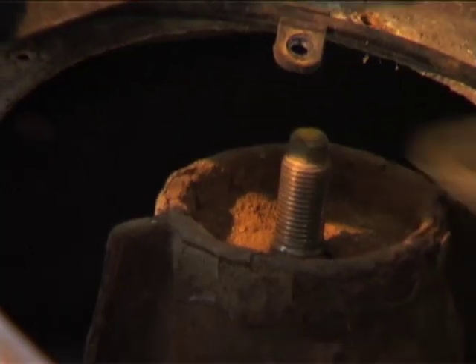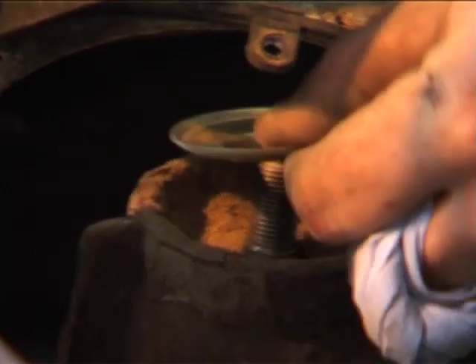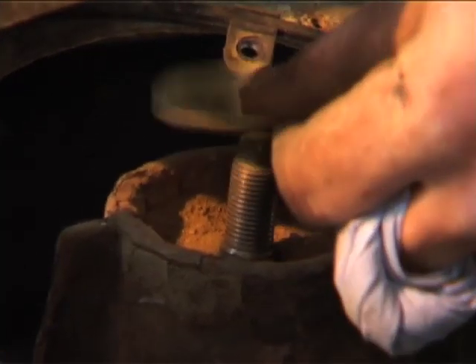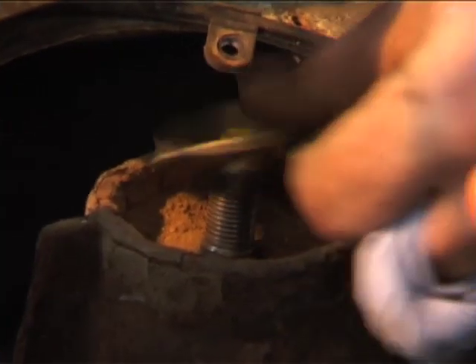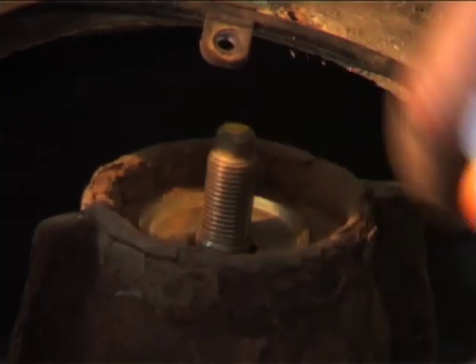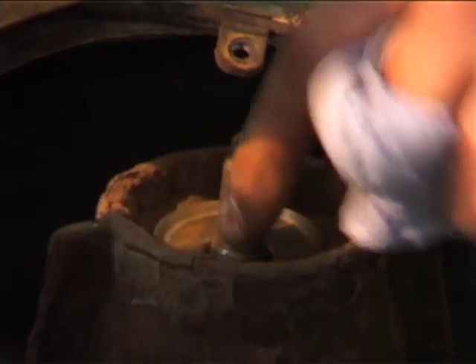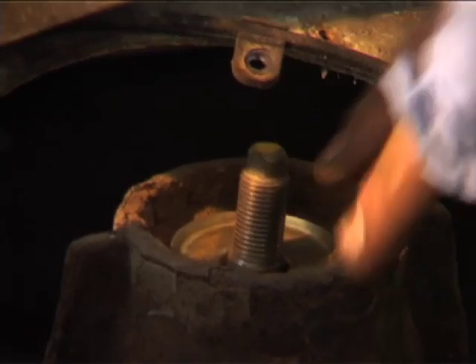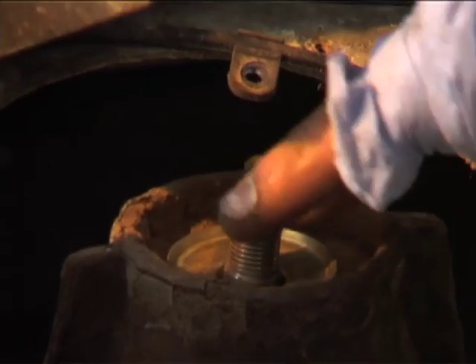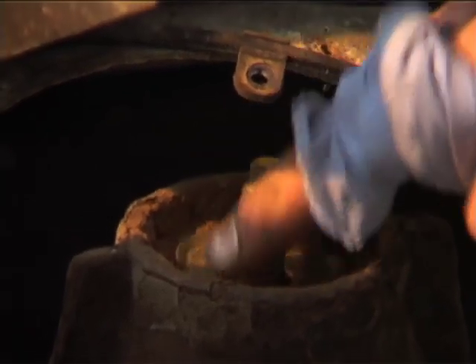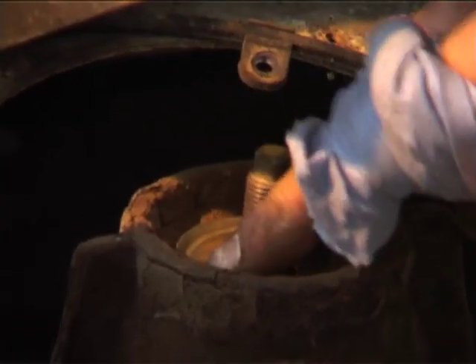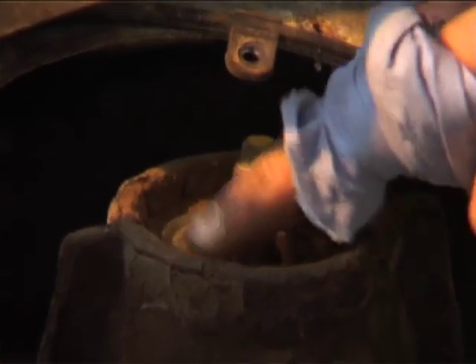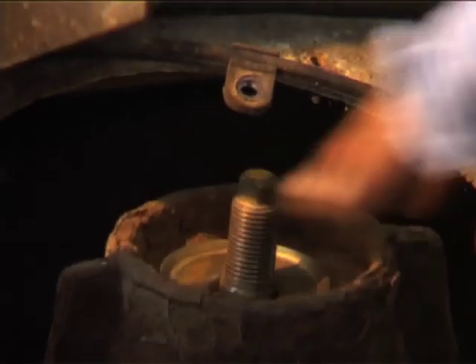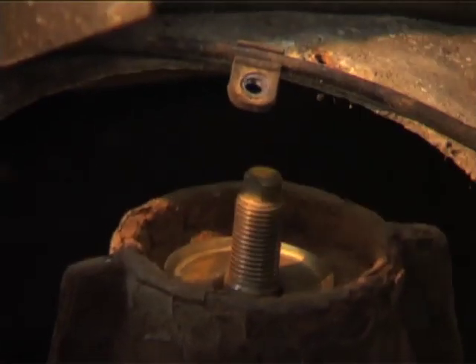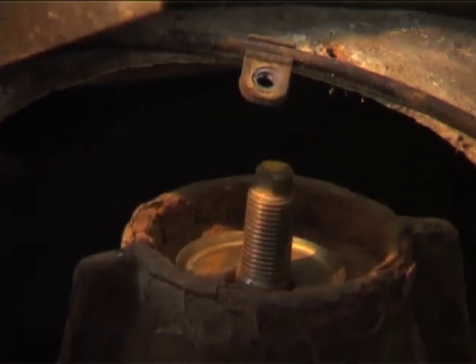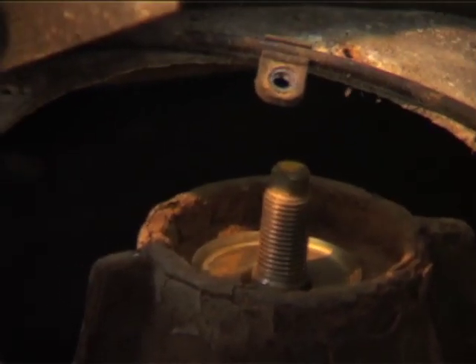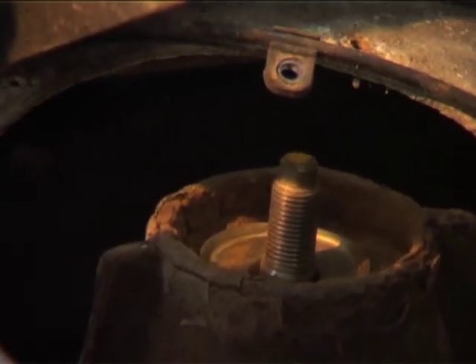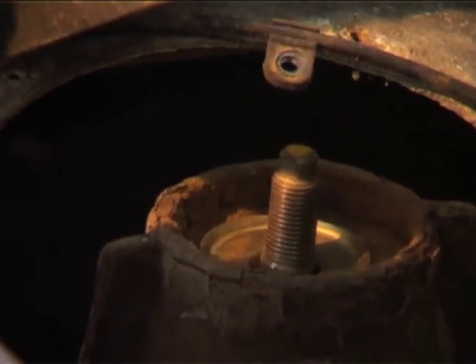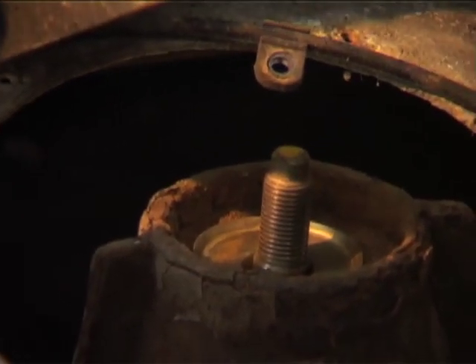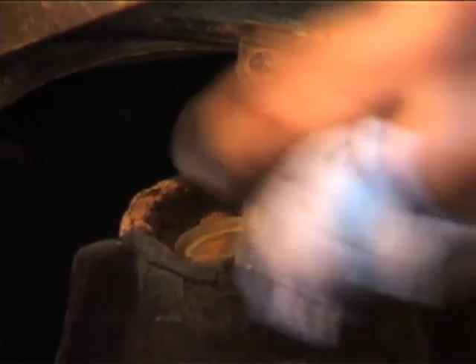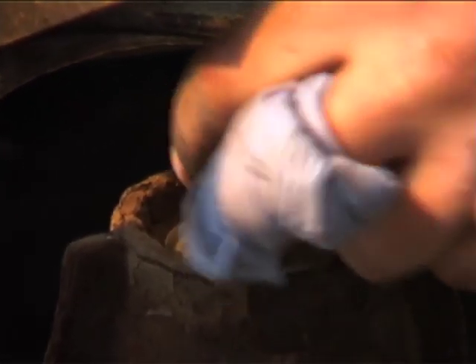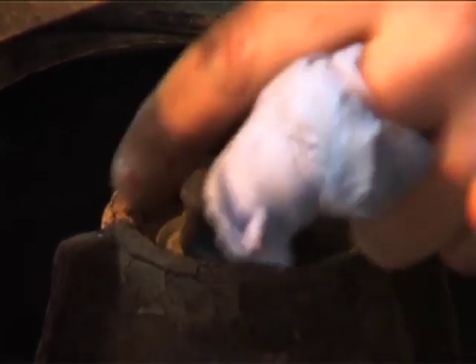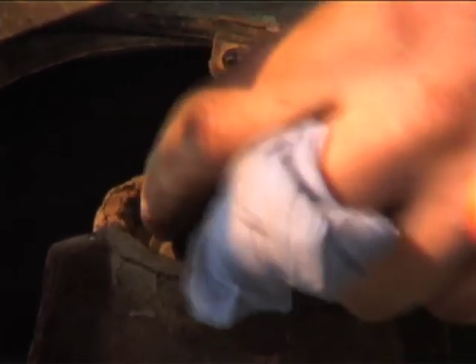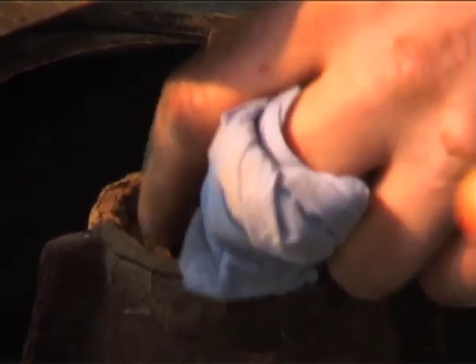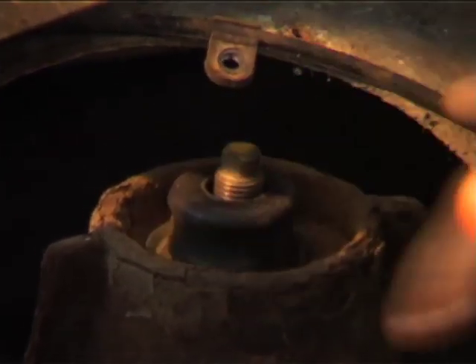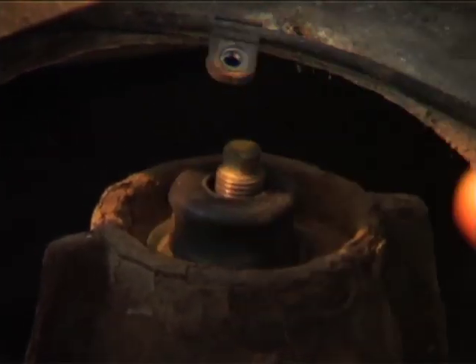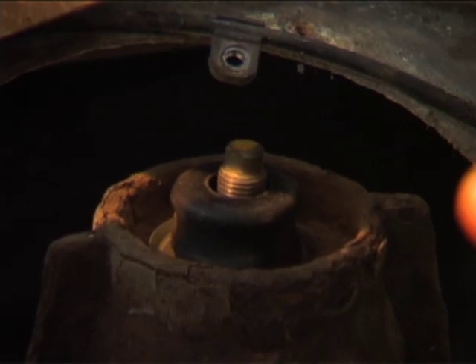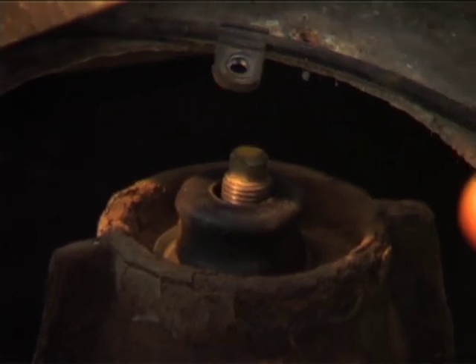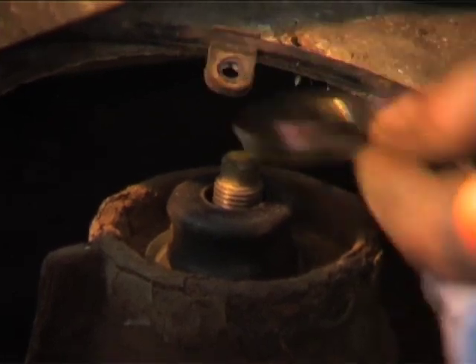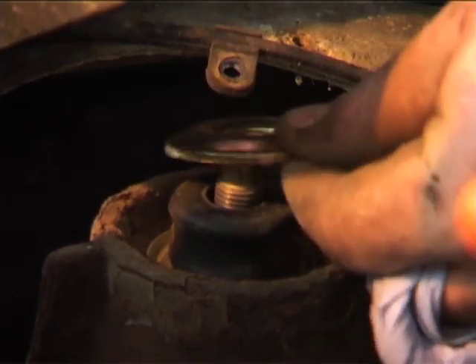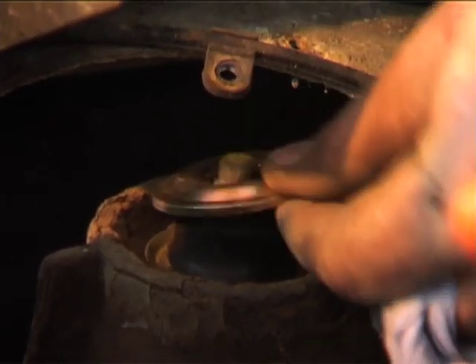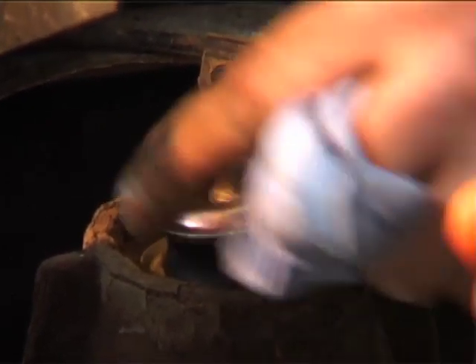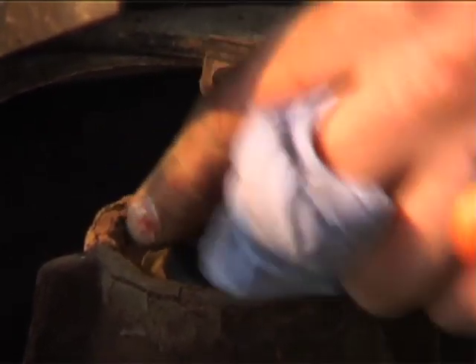The washer — with the recess on it so it sits in the top of the turret — goes first. Then the bush, then the washer.